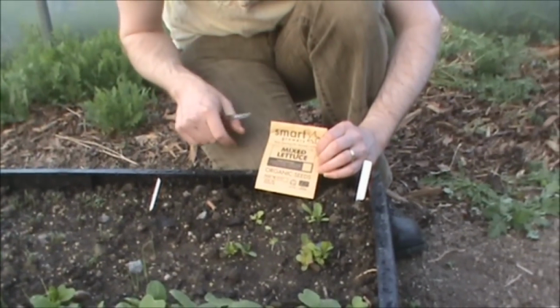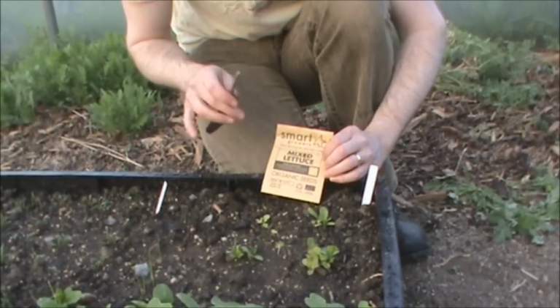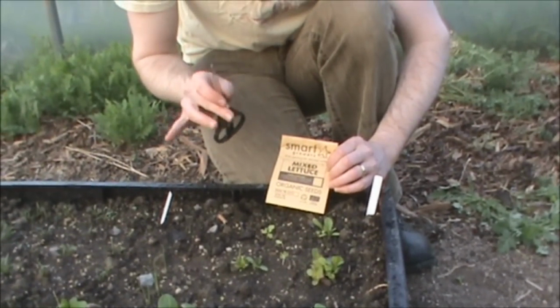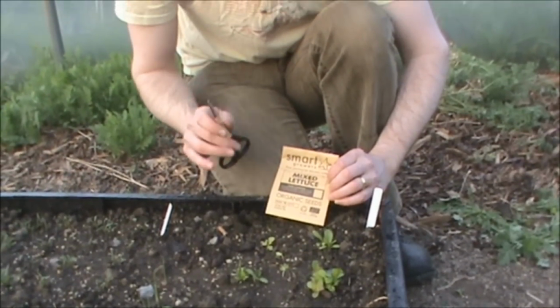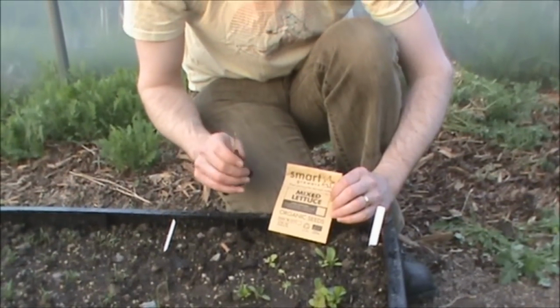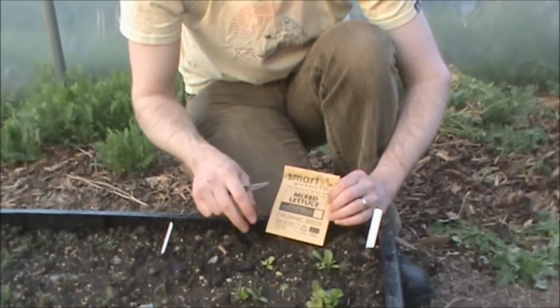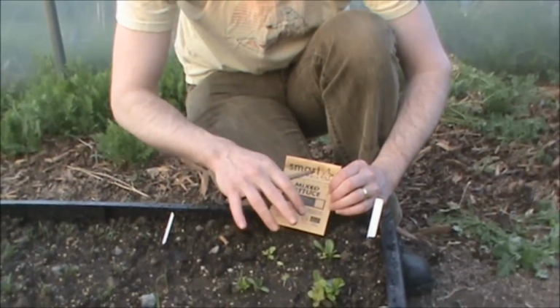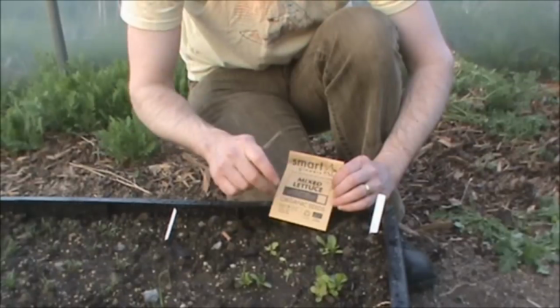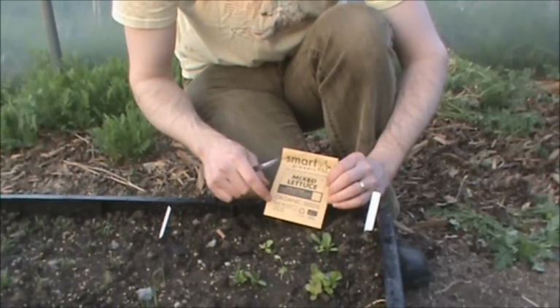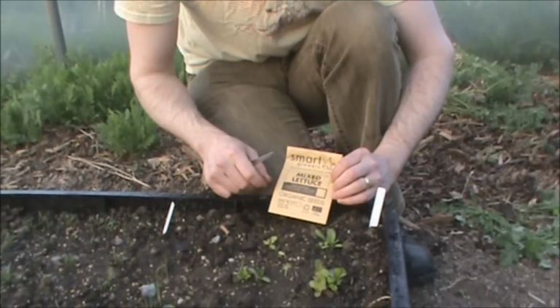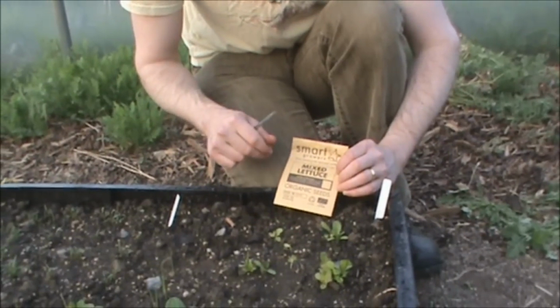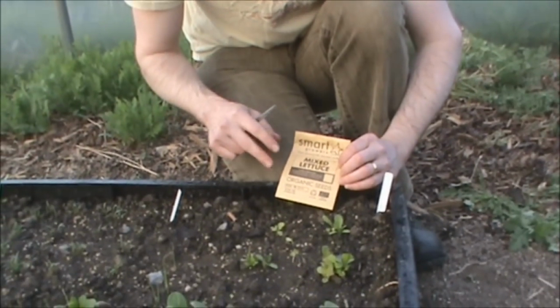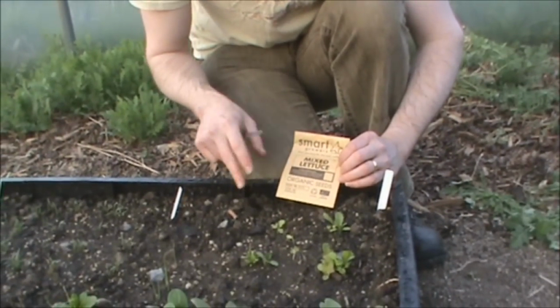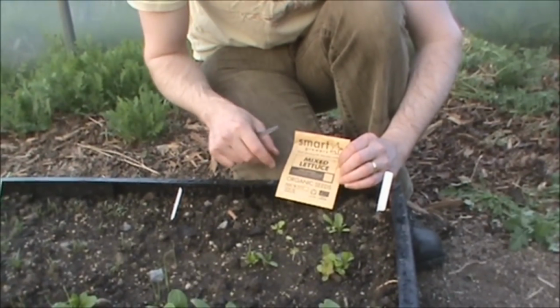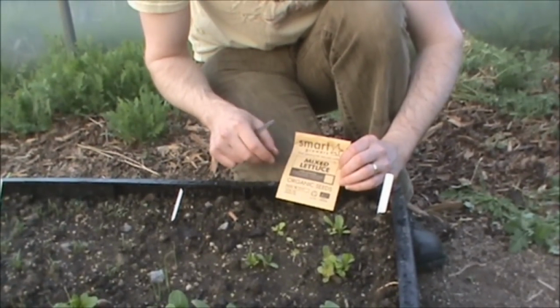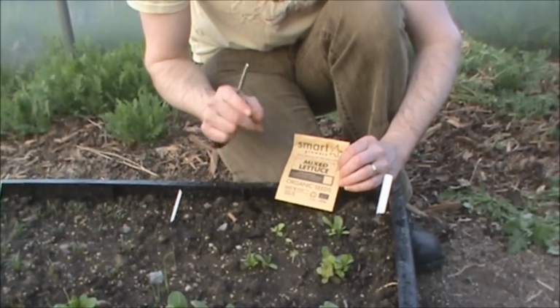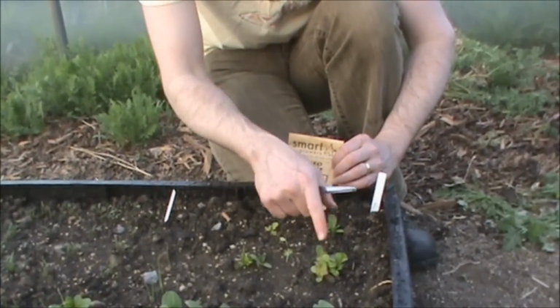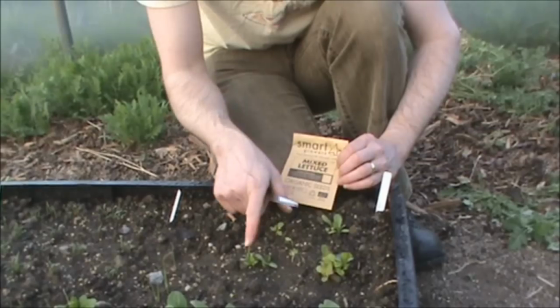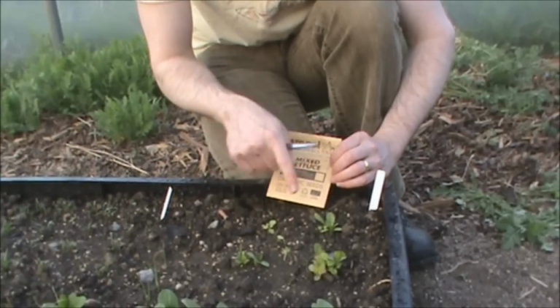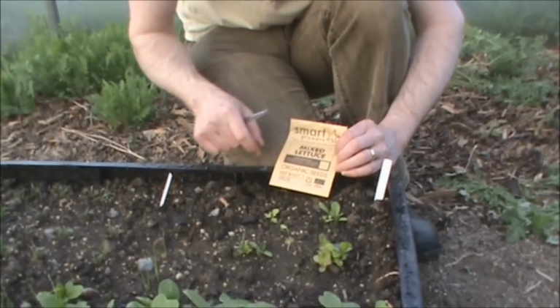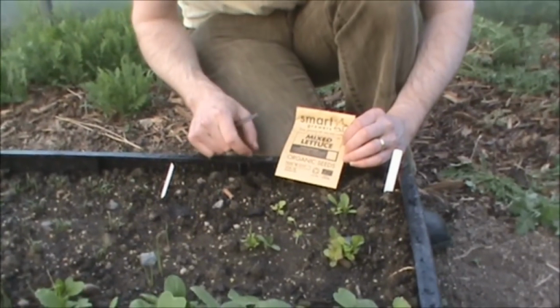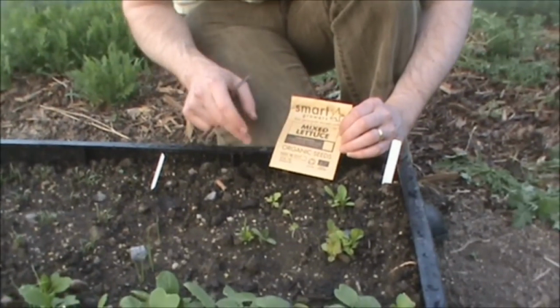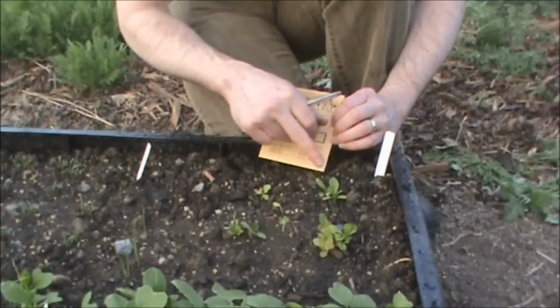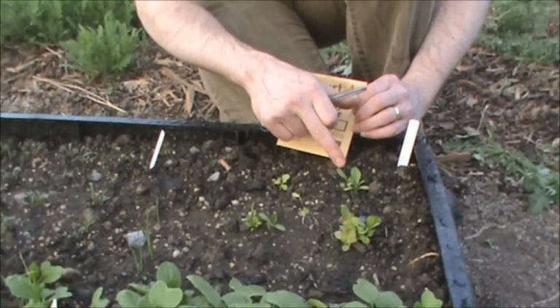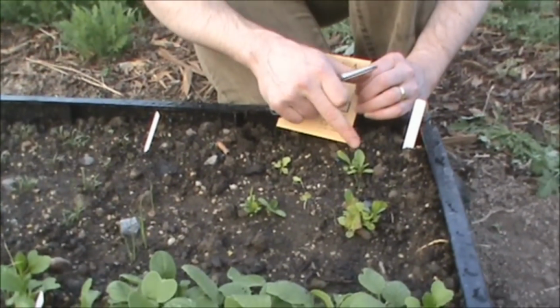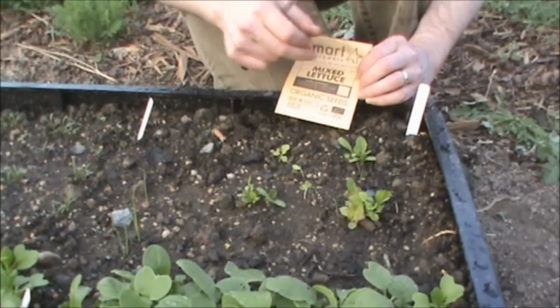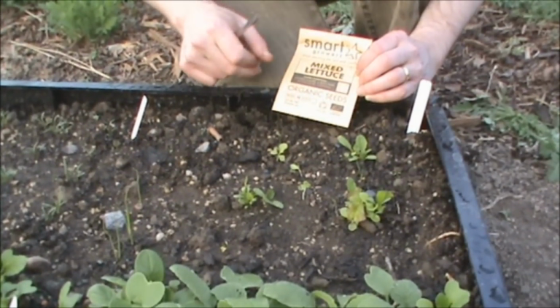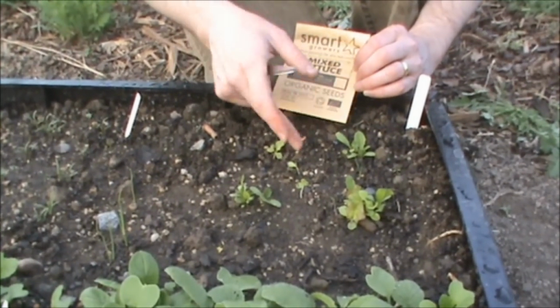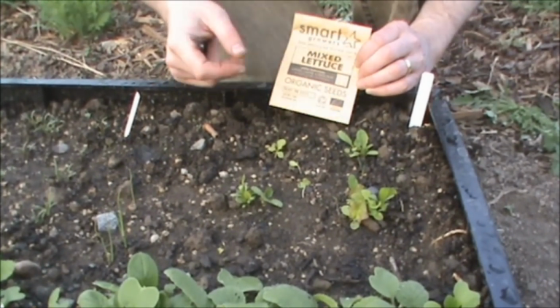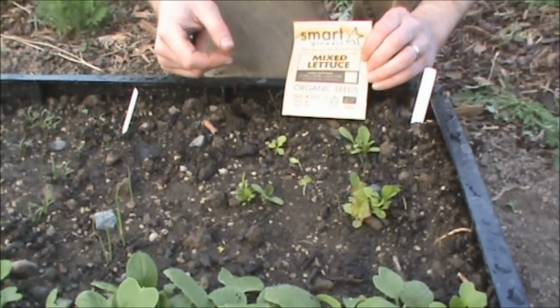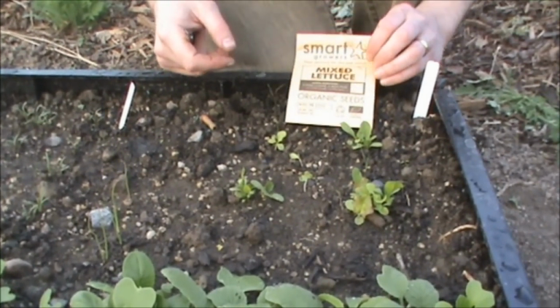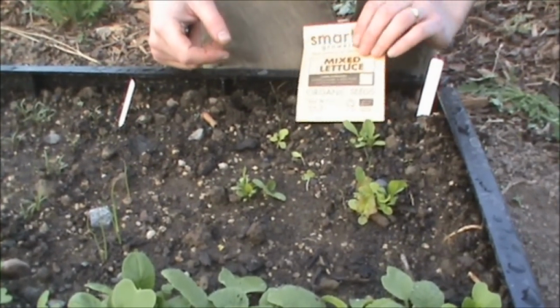Now this is one of the horrible parts of the job. What we've got to do is we've got to thin the lettuce, which is another word for killing off all the weak ones, just to leave one strong one in each spot. We do that because if we leave them all like this, they'll grow into each other and eventually they'll suffer from disease and die.